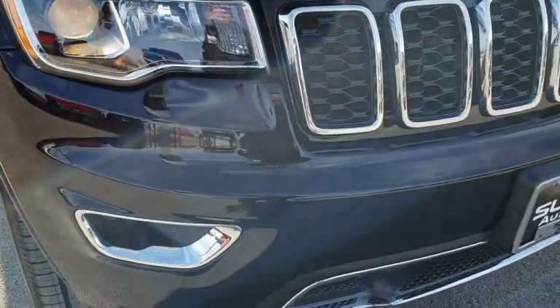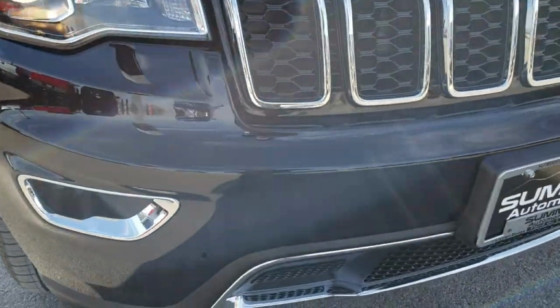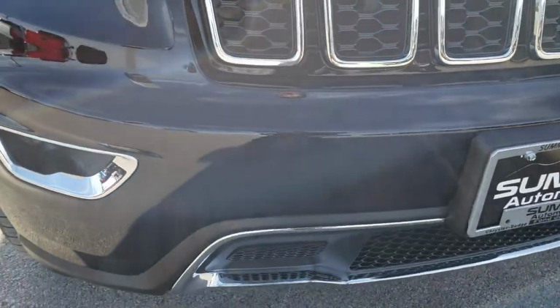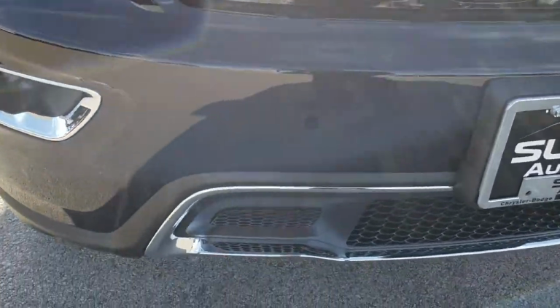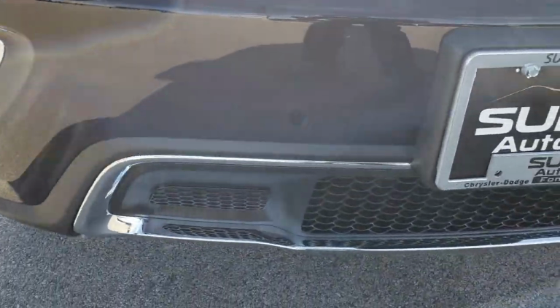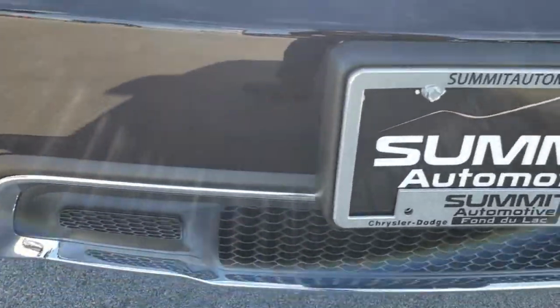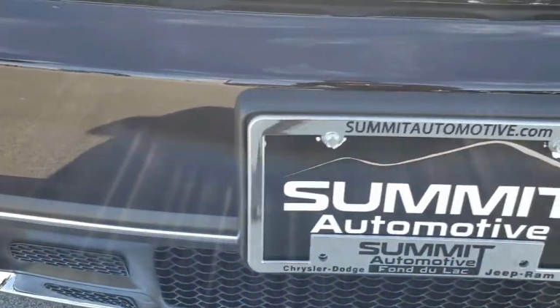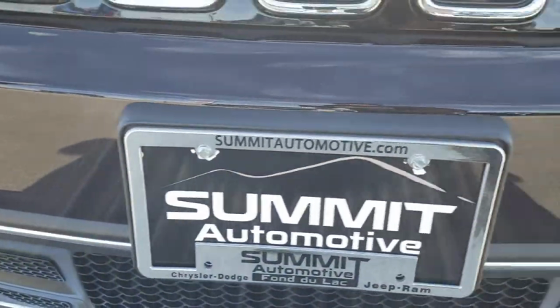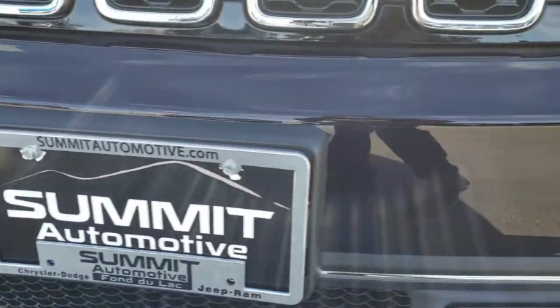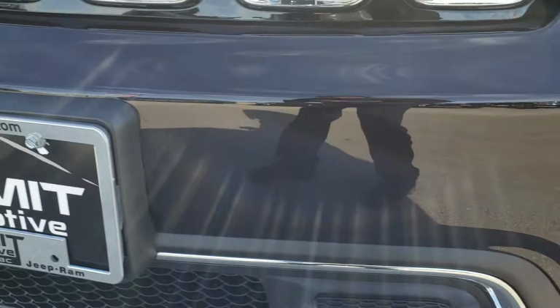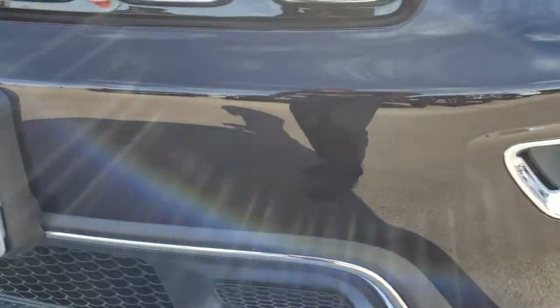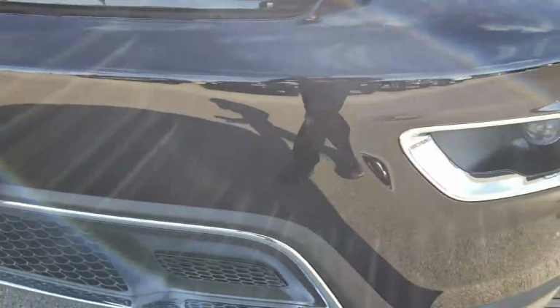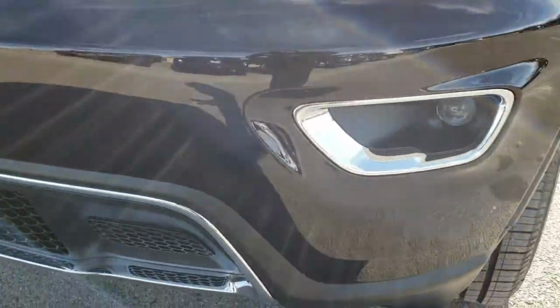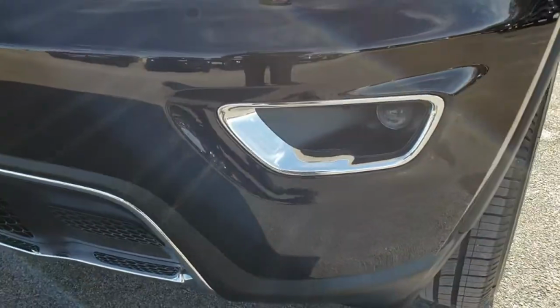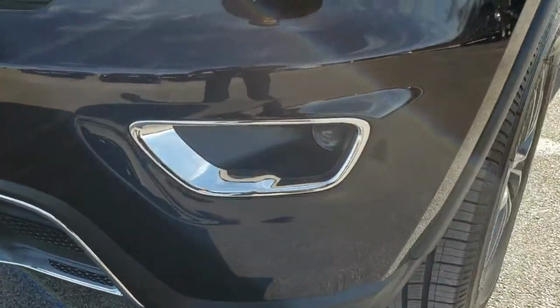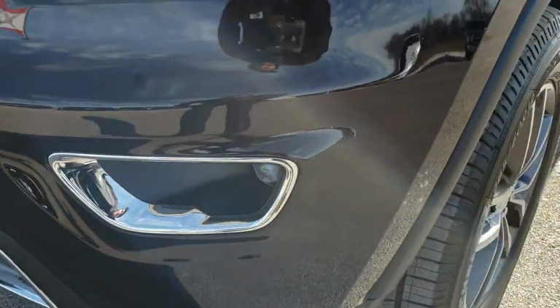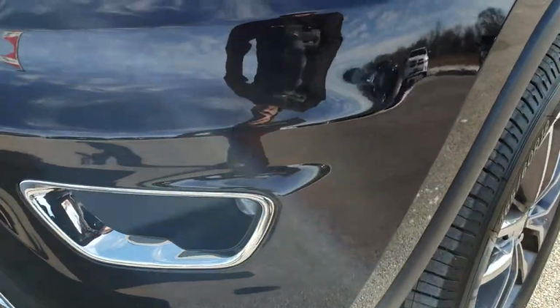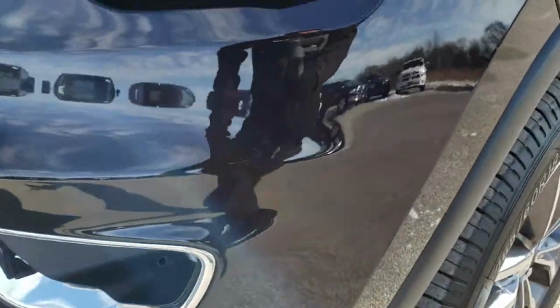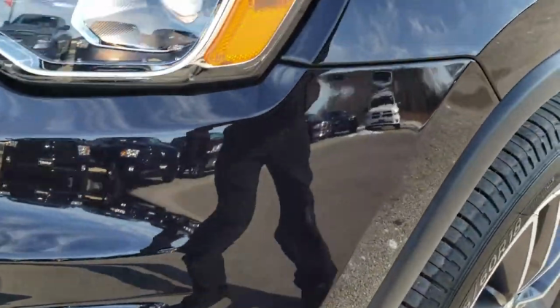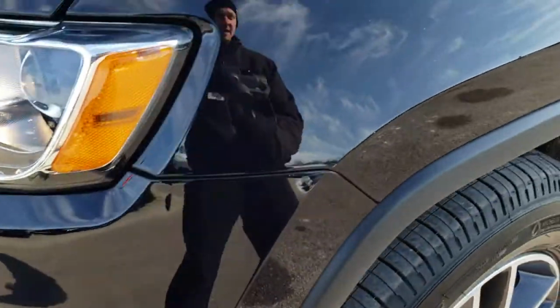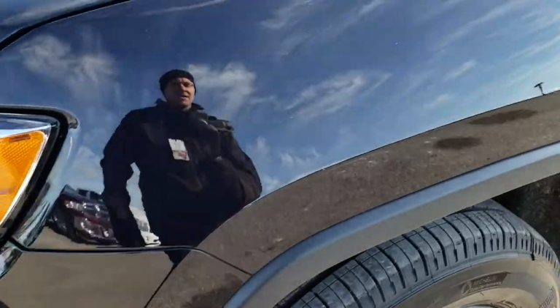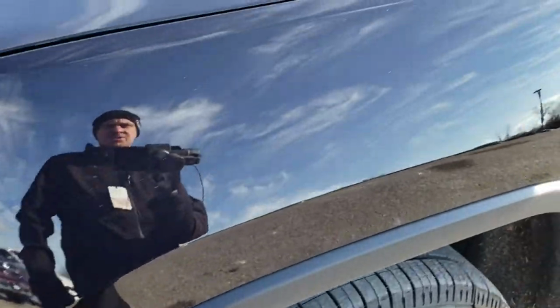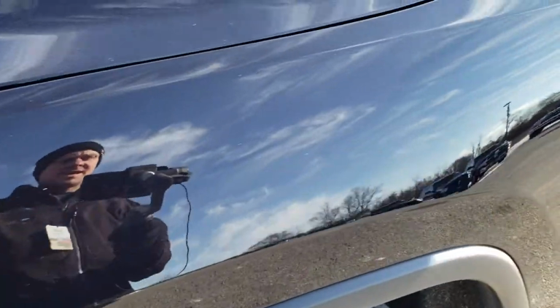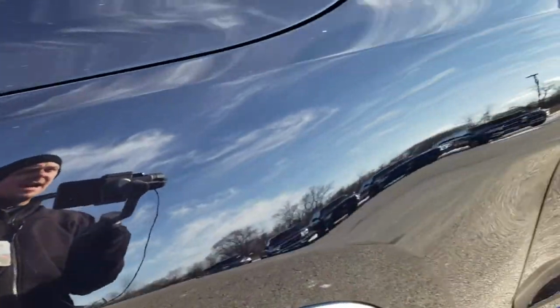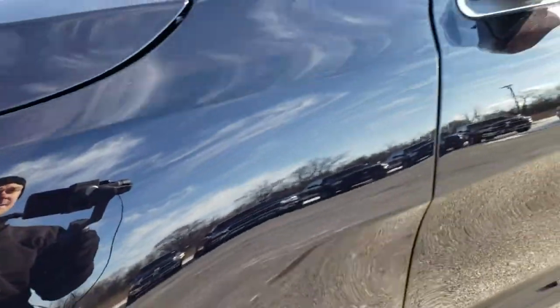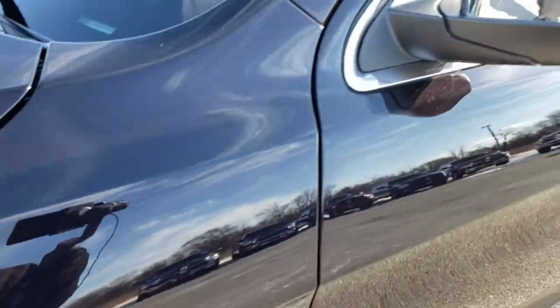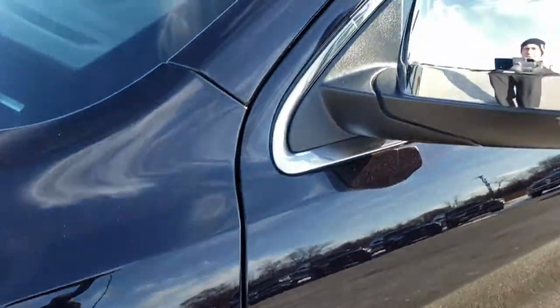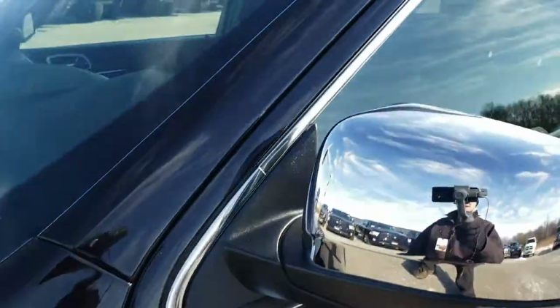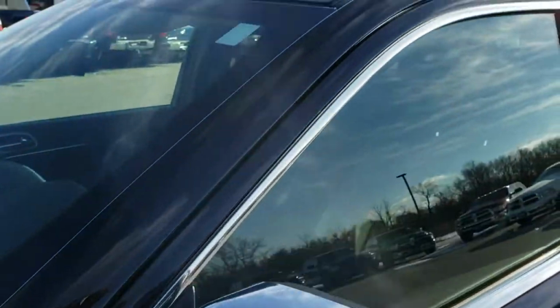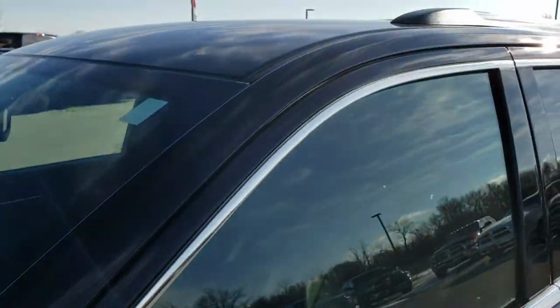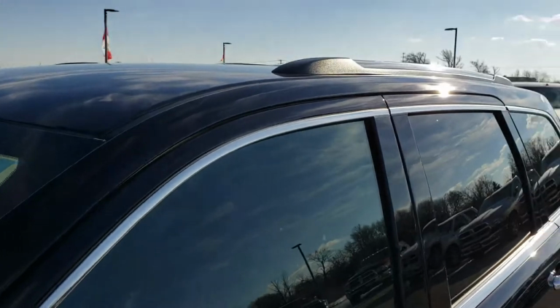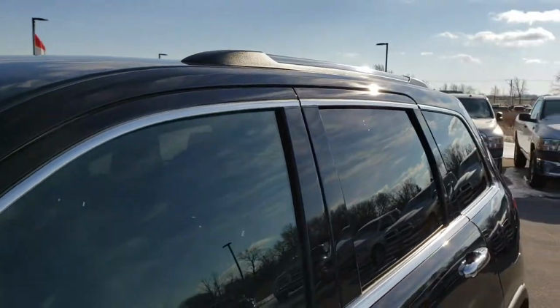From this HD video, you will be able to tell that this Jeep is extremely clean all the way around. No dents or dings on that front bumper, projector lamp fog lamps, projector lamp headlamps. Sangria metallic is the color.